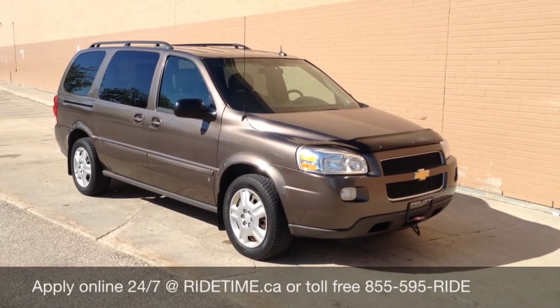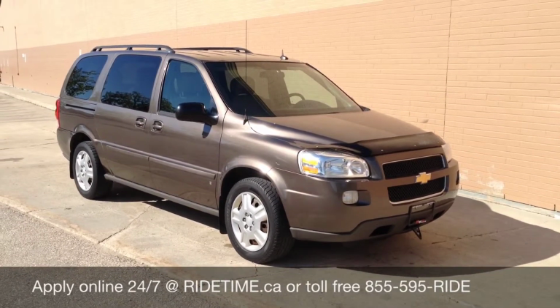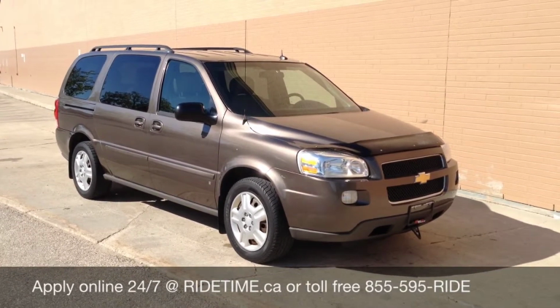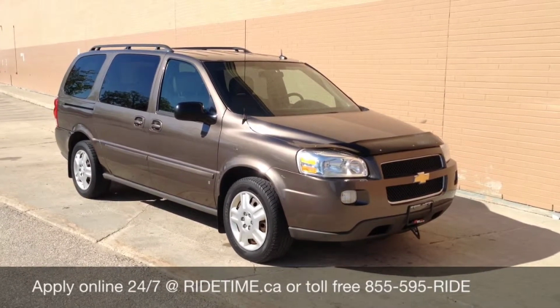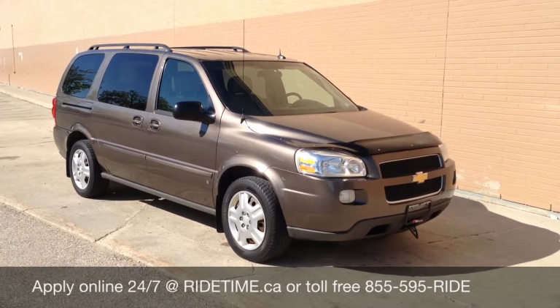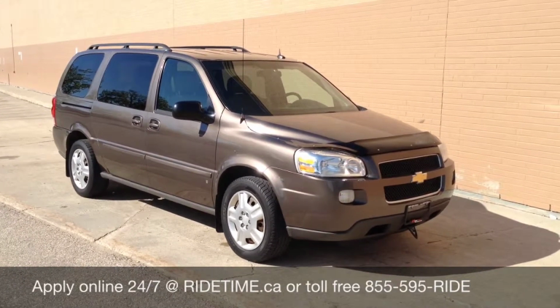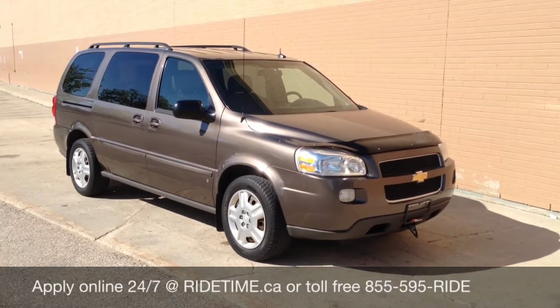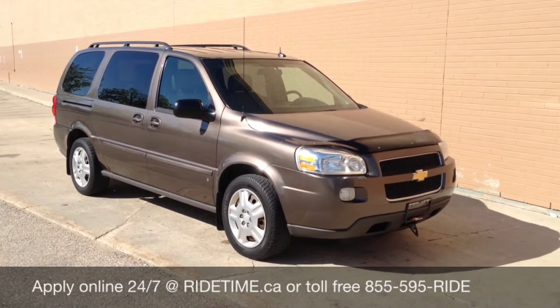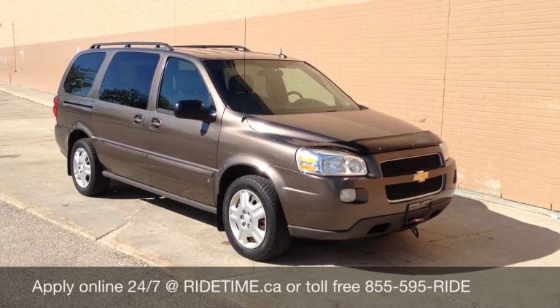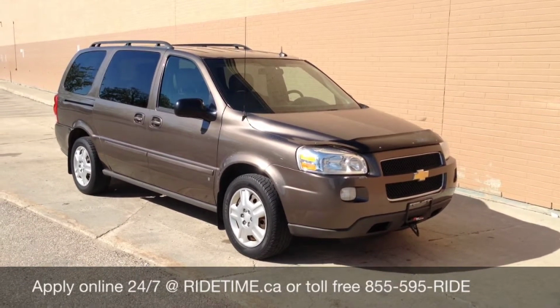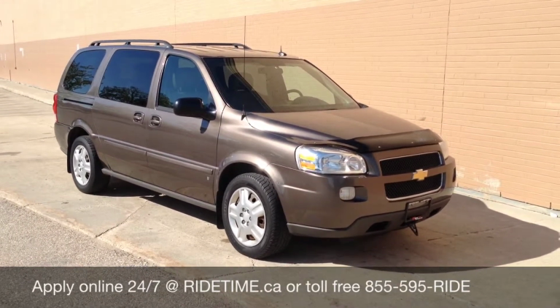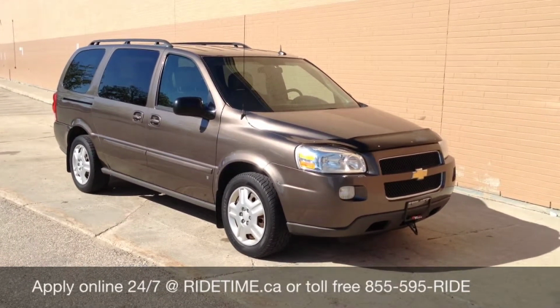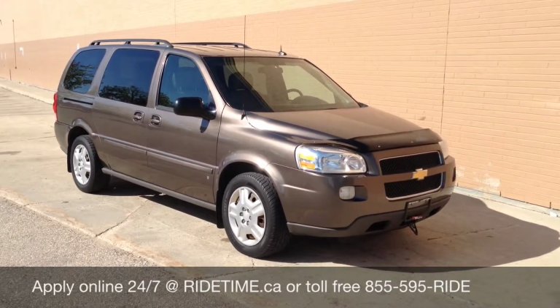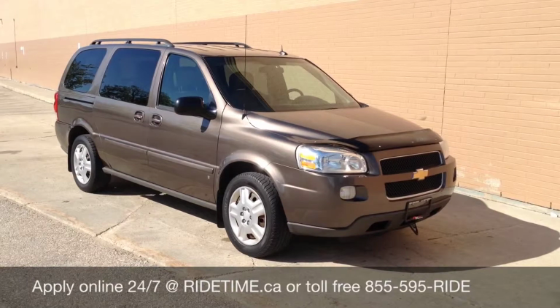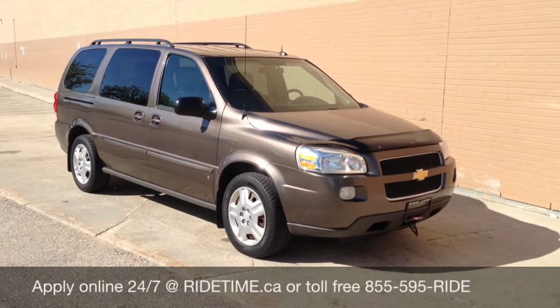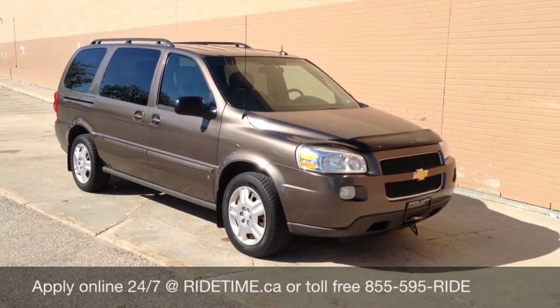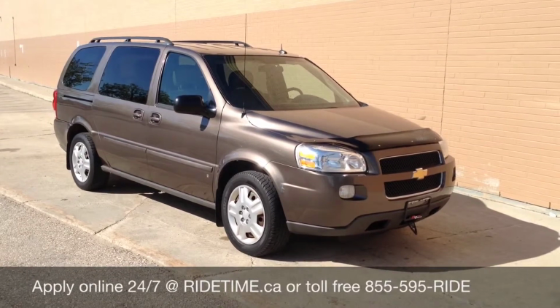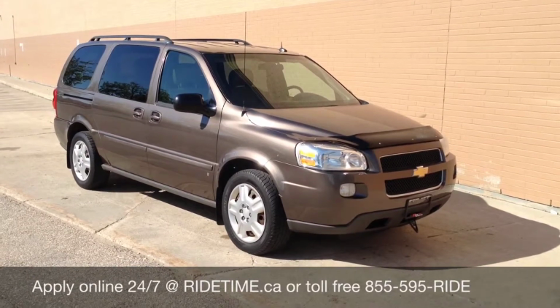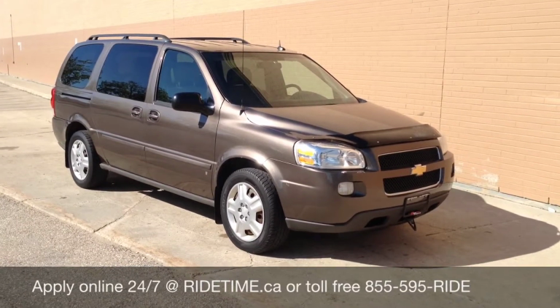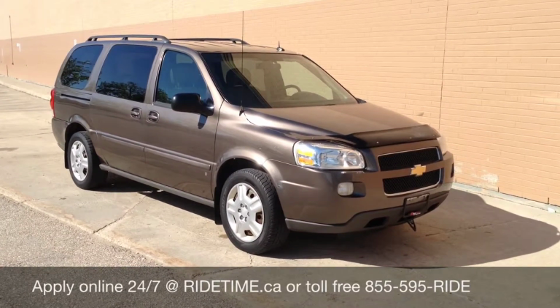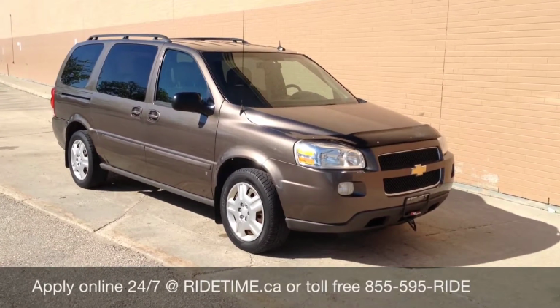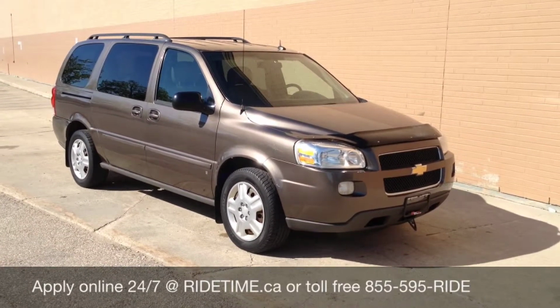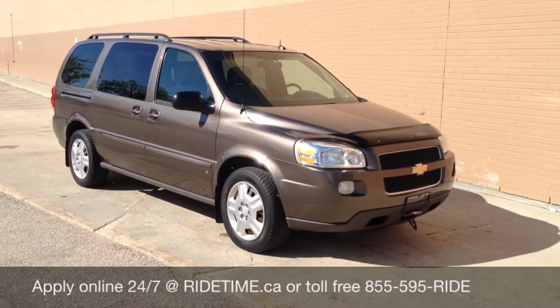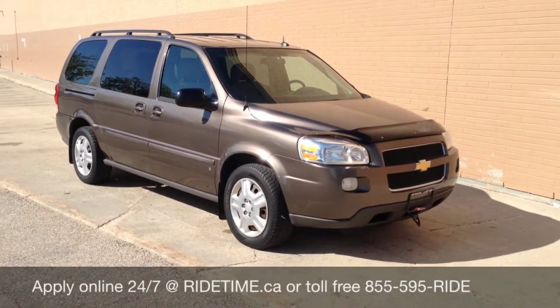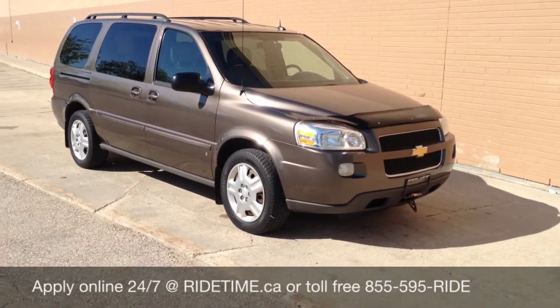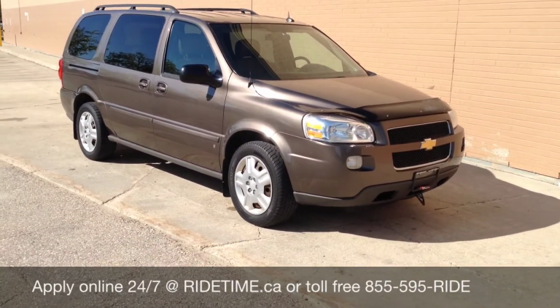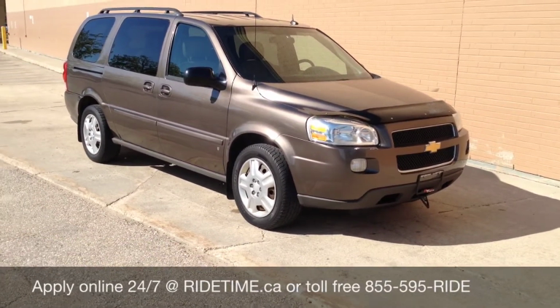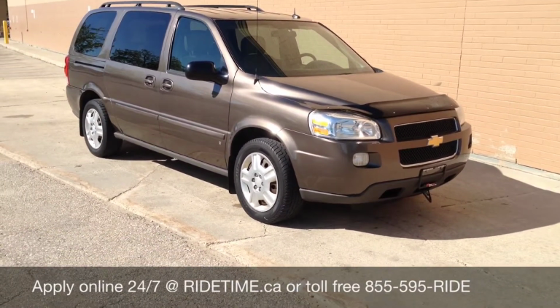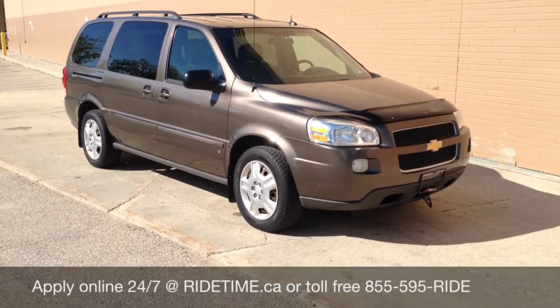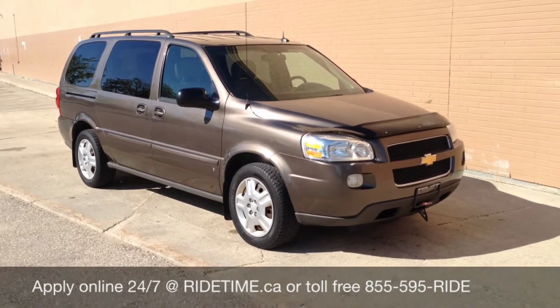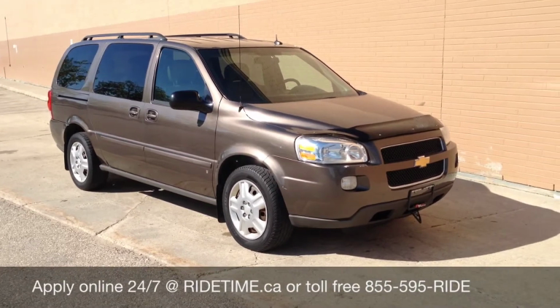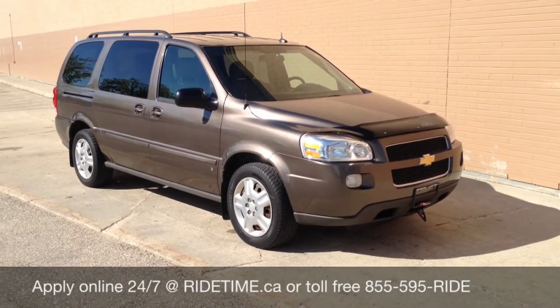To qualify yourself for this program, you need to make $14.50 an hour before deductions, have a valid driver's license, and a job for at least a month. If you meet all three of these criteria, then I have fantastic news for you — you're approved on a car loan.